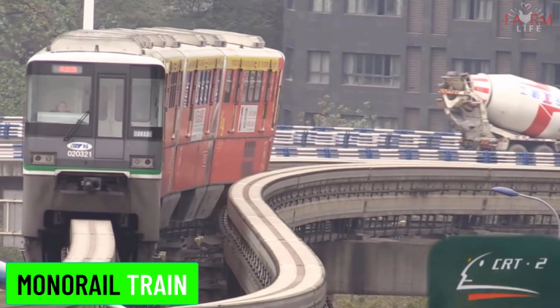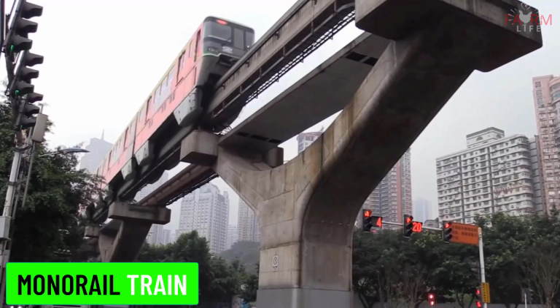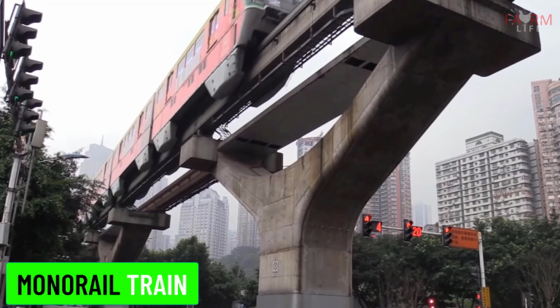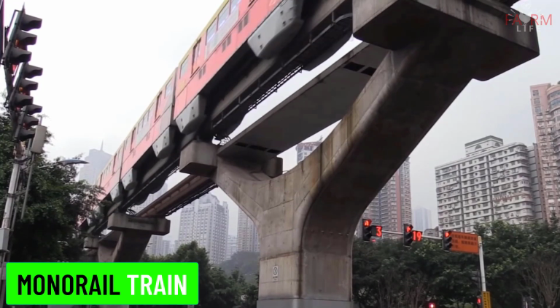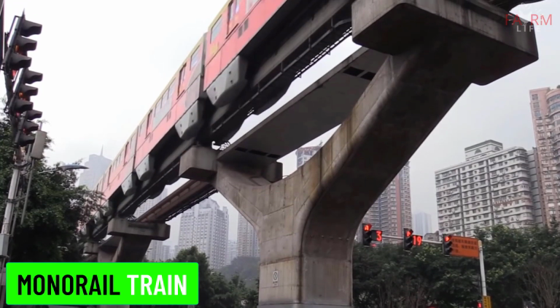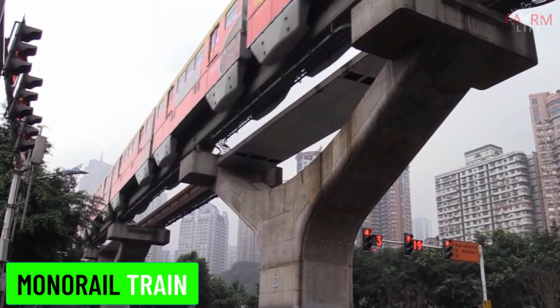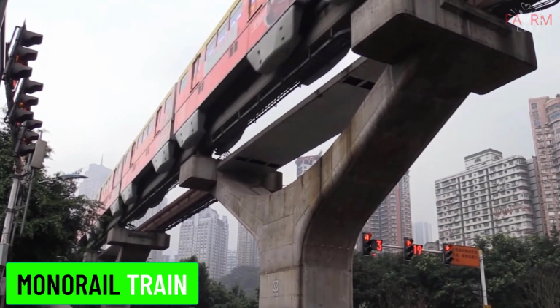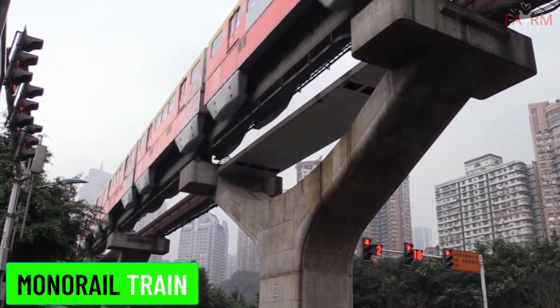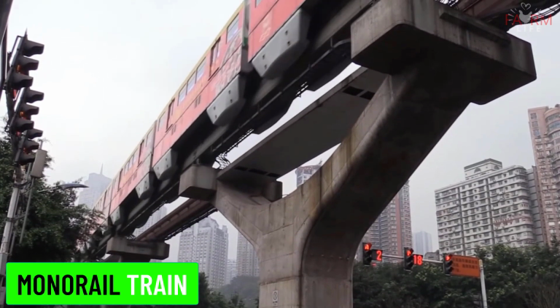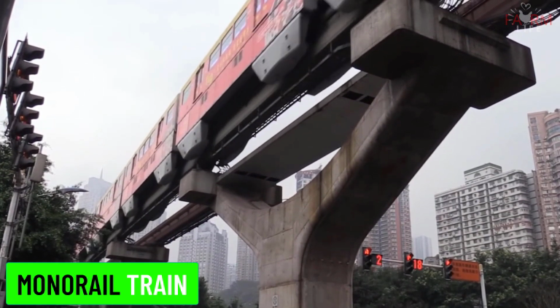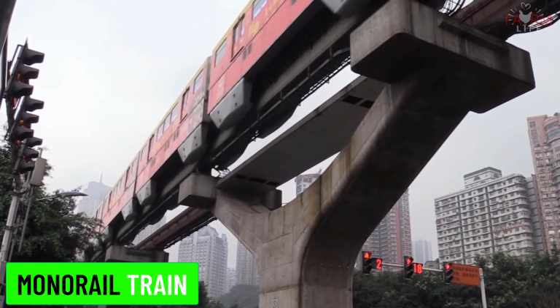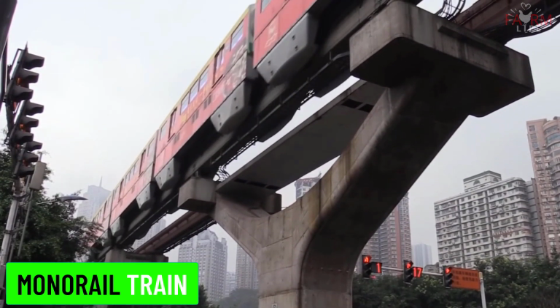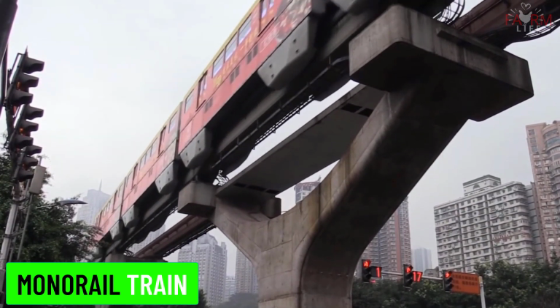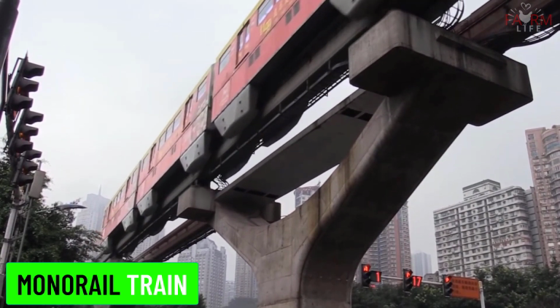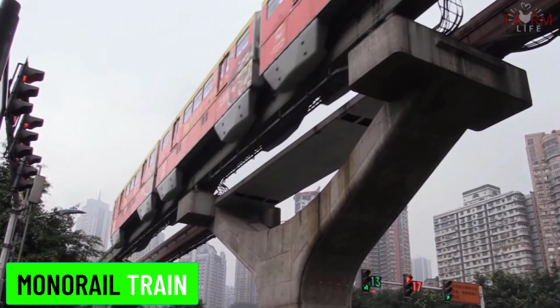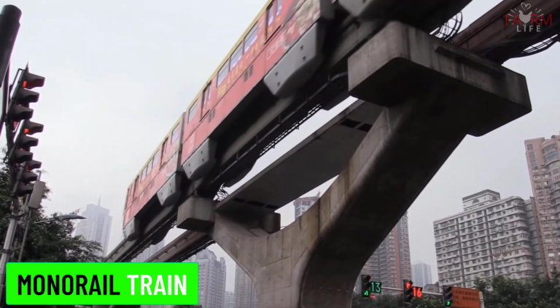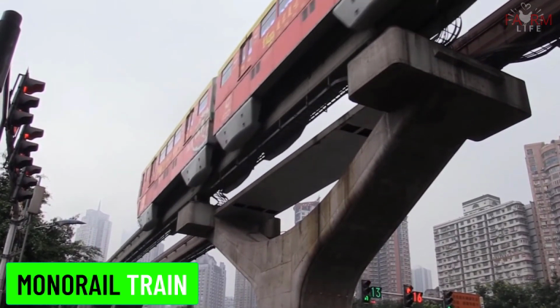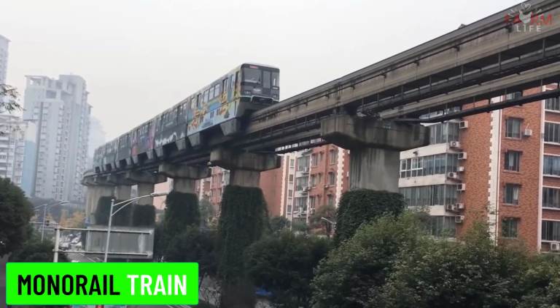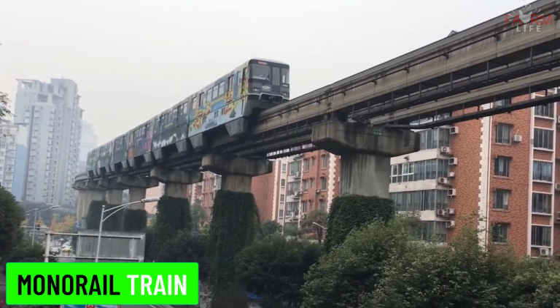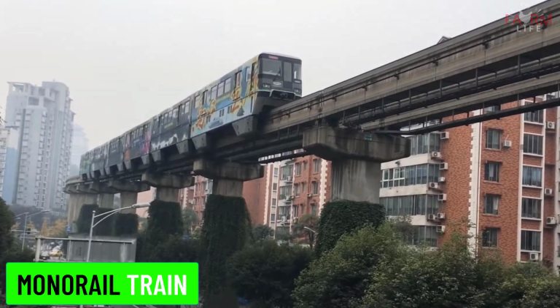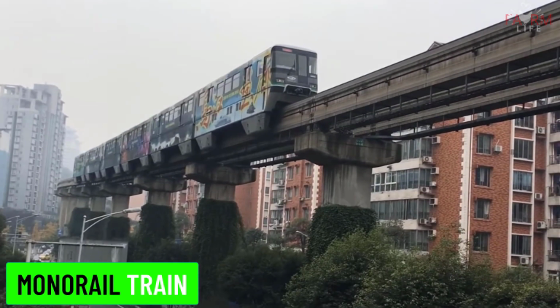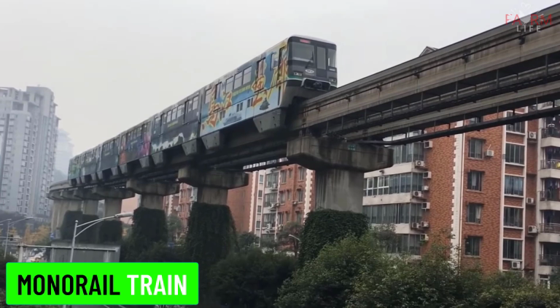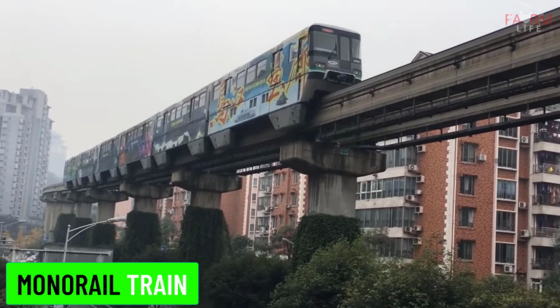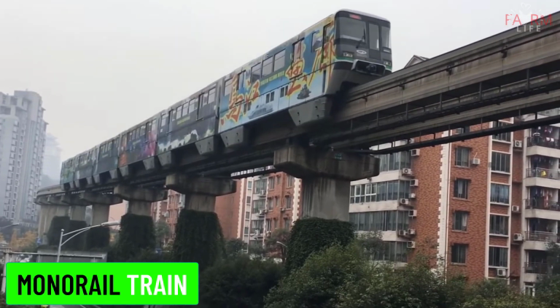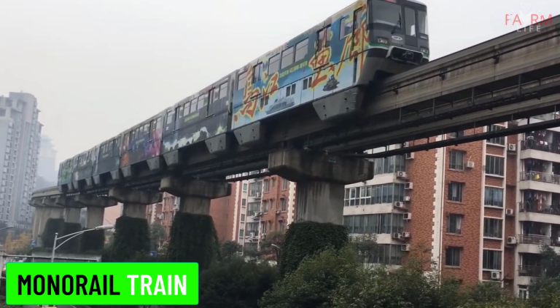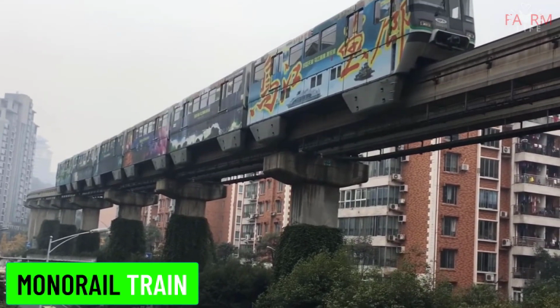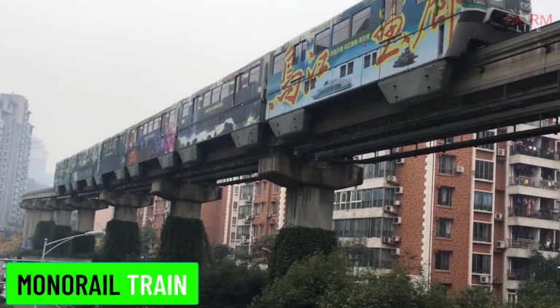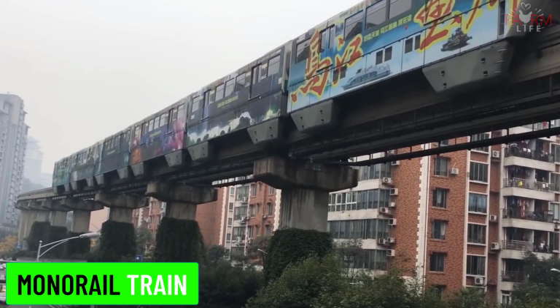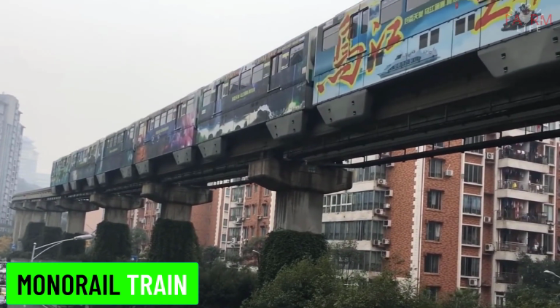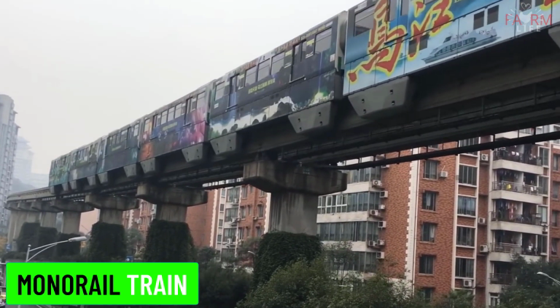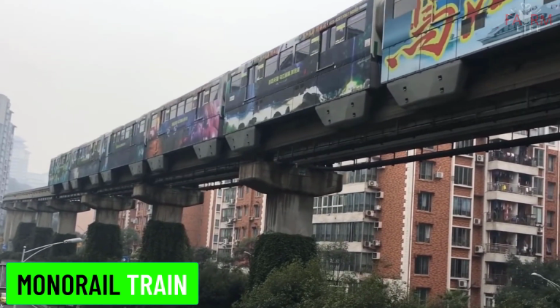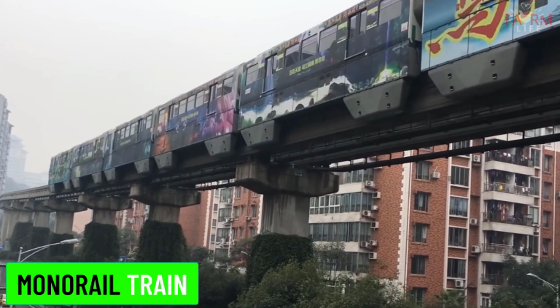Monorail train. Monorail trains run on a single rail, often elevated. They are commonly used in urban transit systems and theme parks.